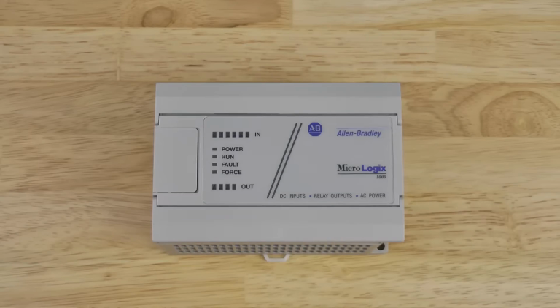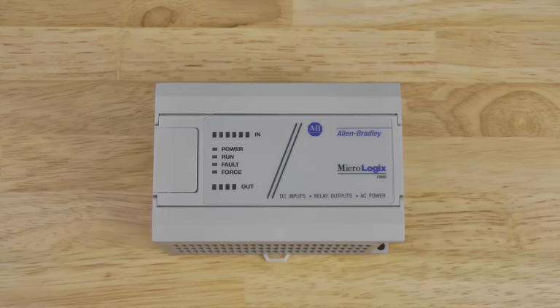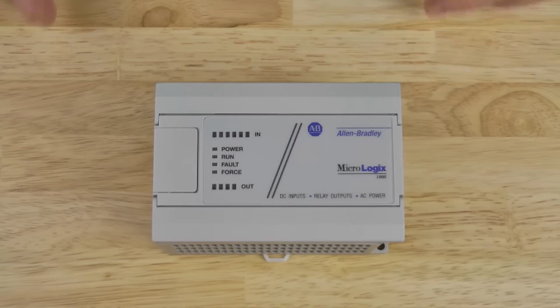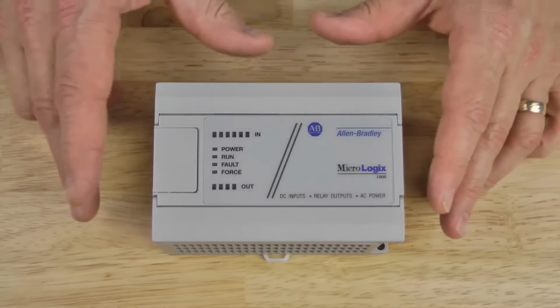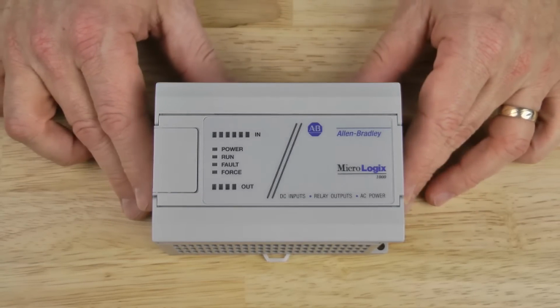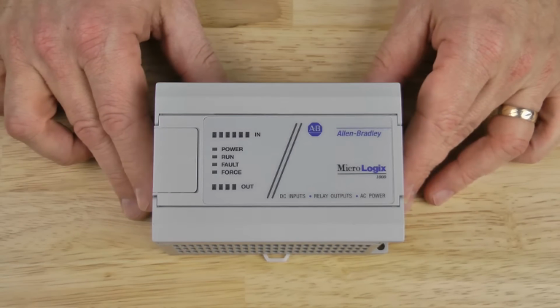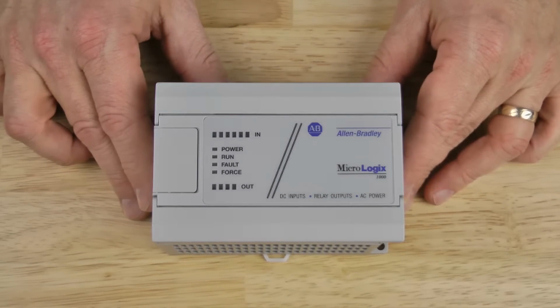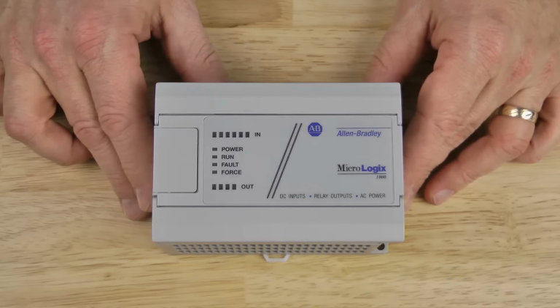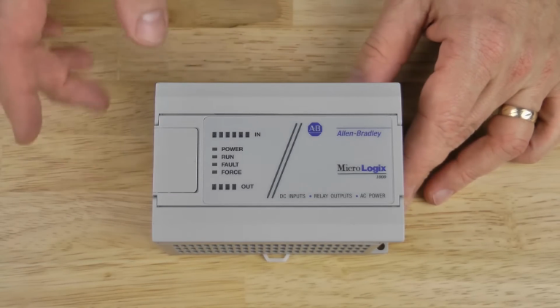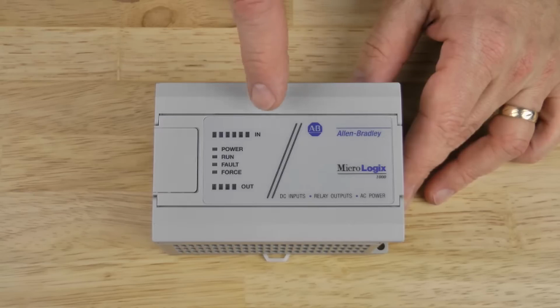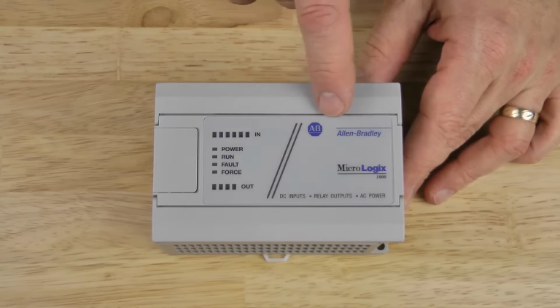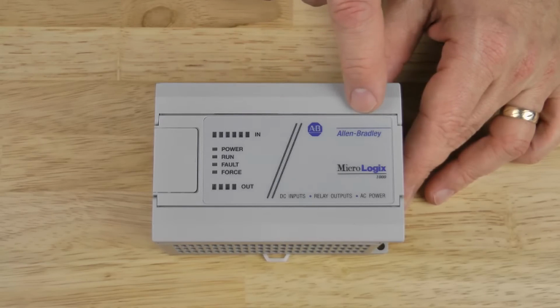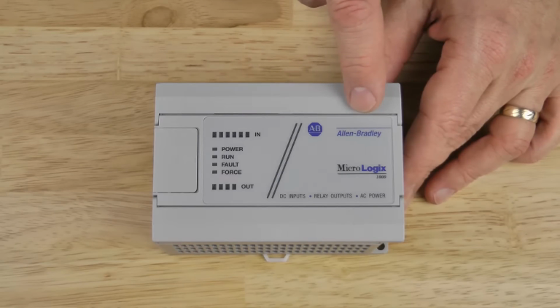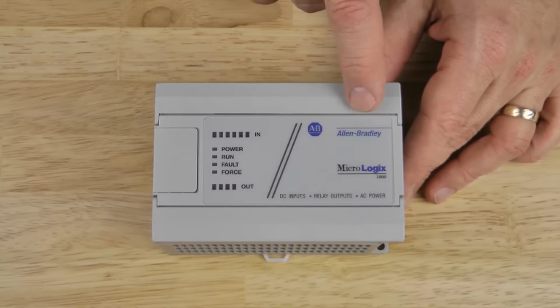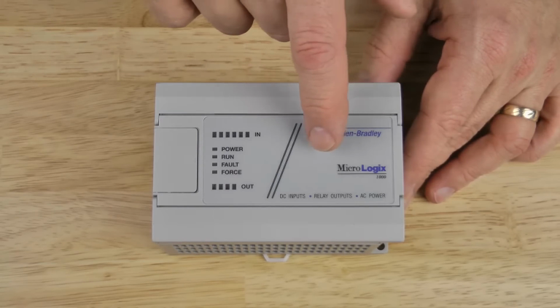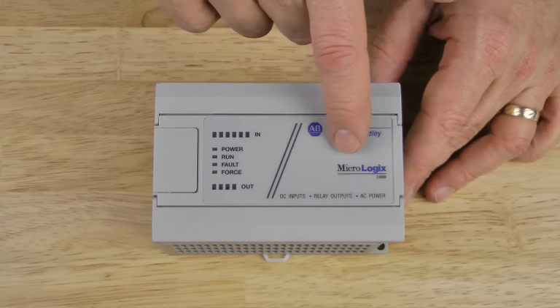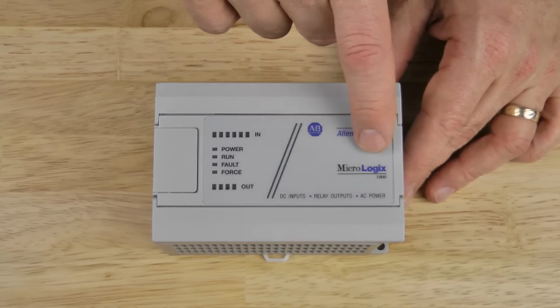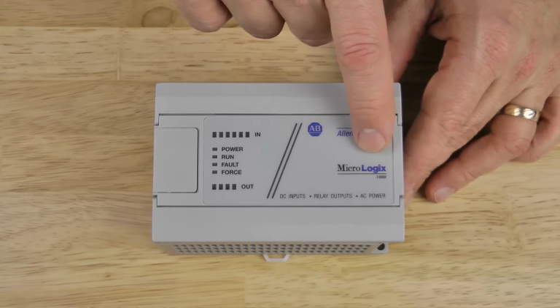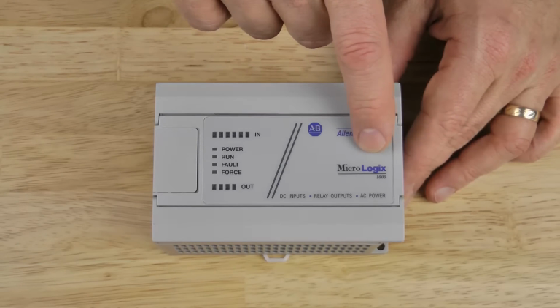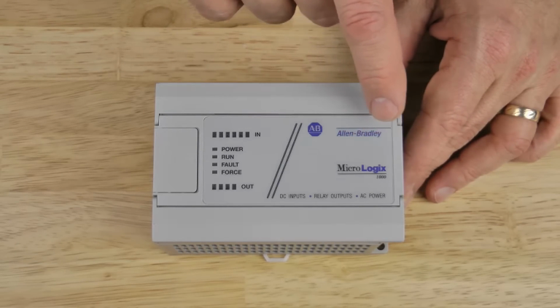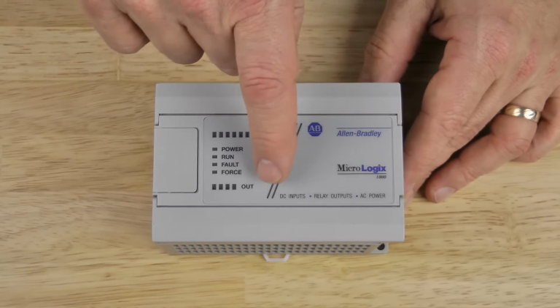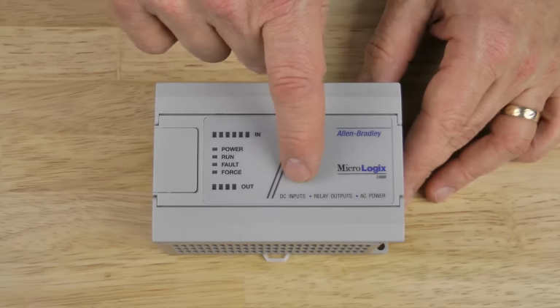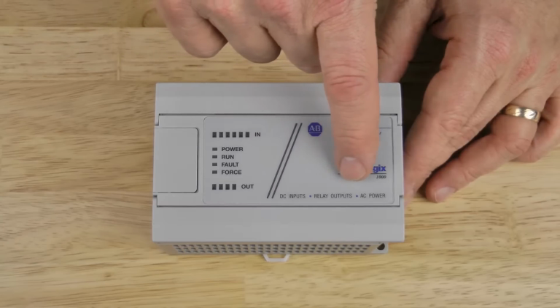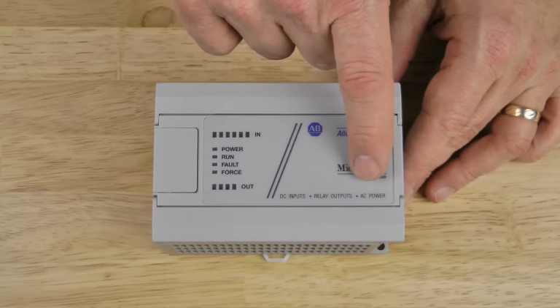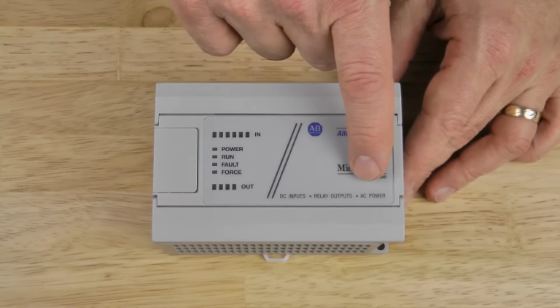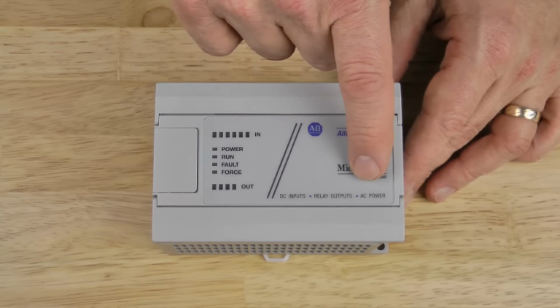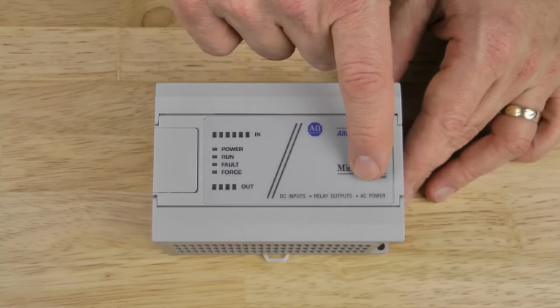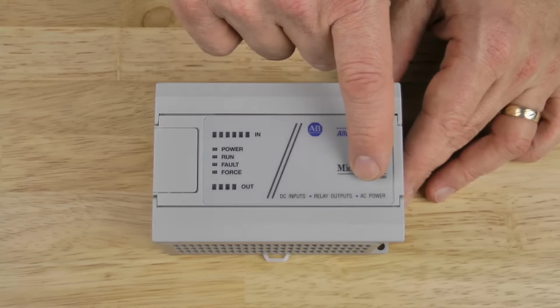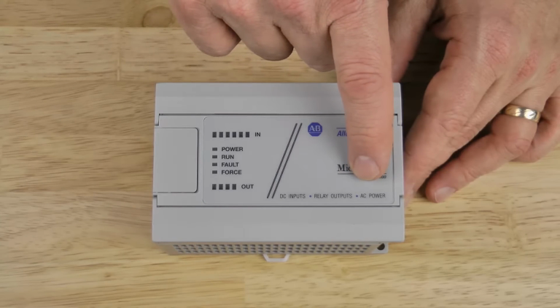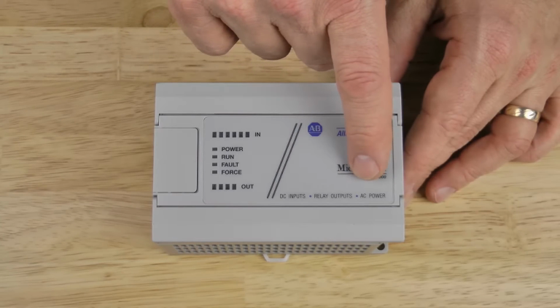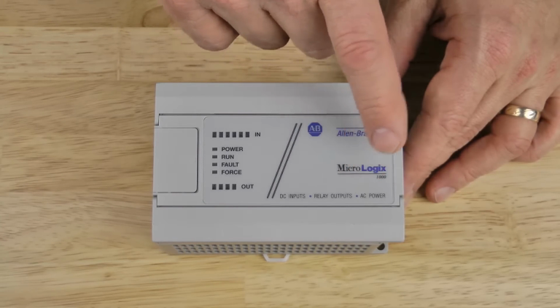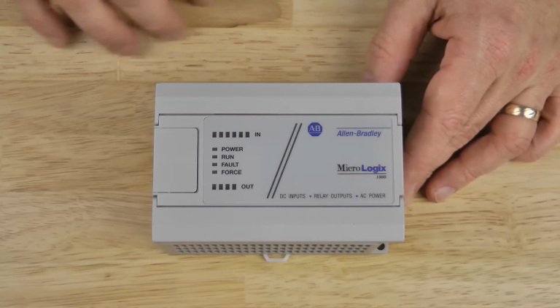Let's start by taking a look at the front of the unit. Here you can see we have the company logo, Allen Bradley, and underneath it we have the MicroLogix 1000 logo. And under that we have a brief description on the type of inputs and outputs this unit has.